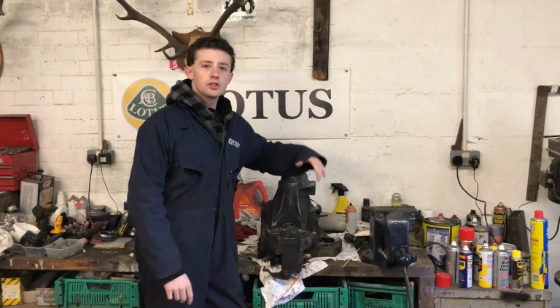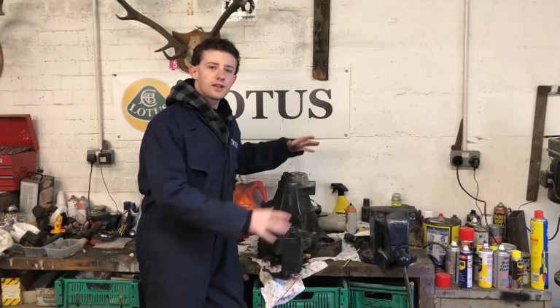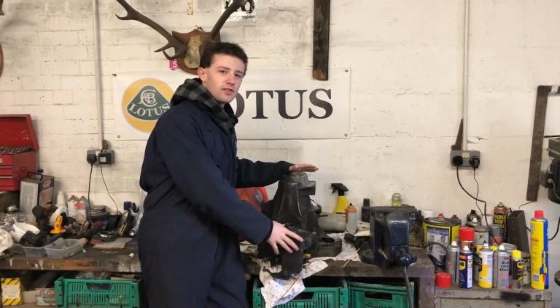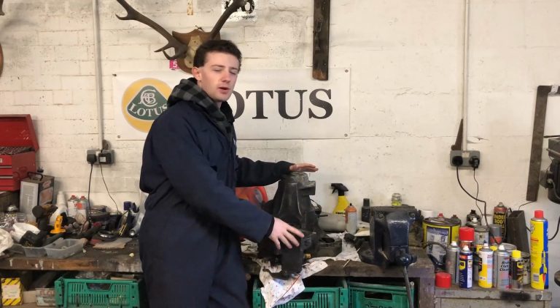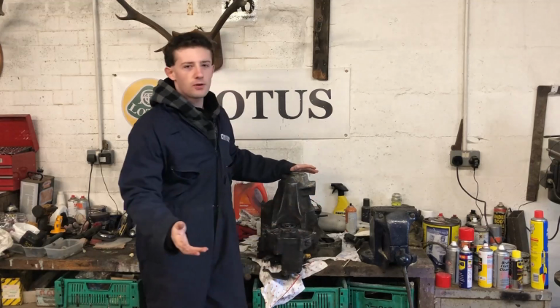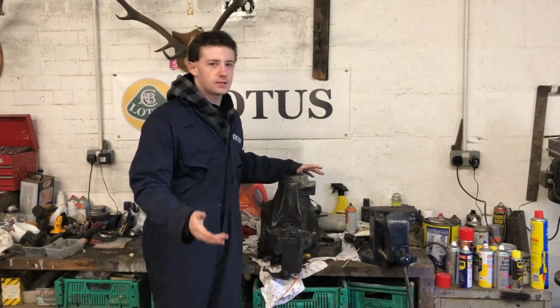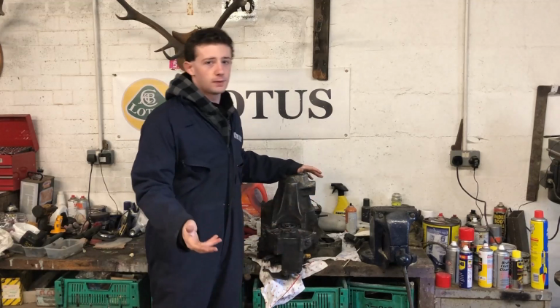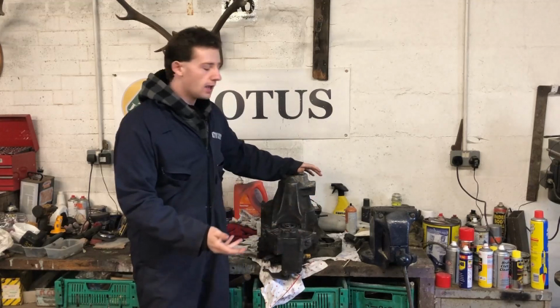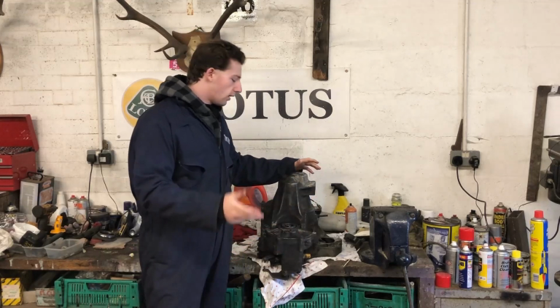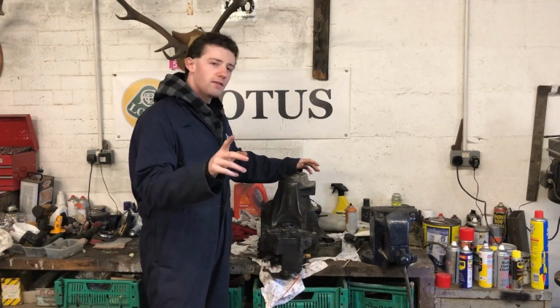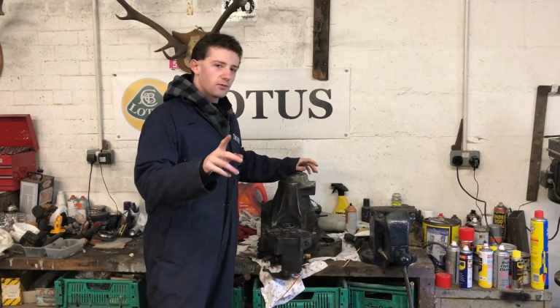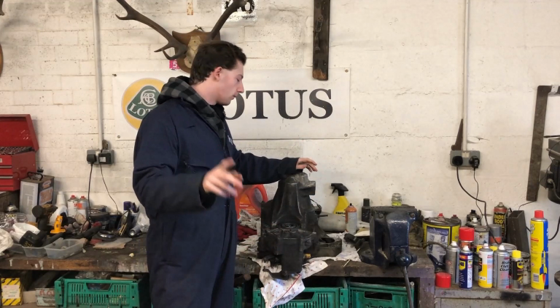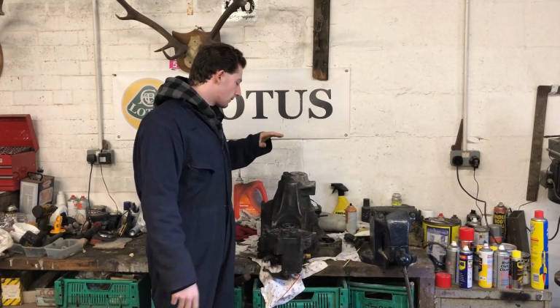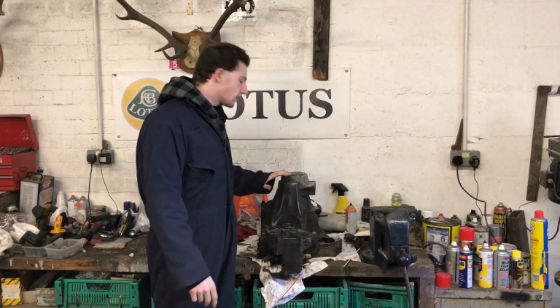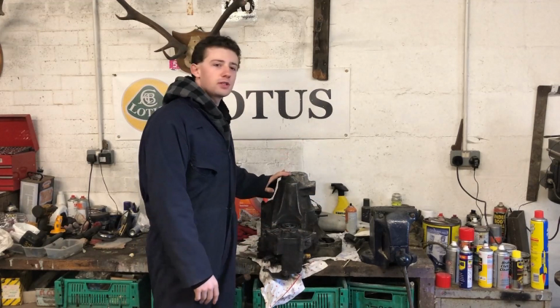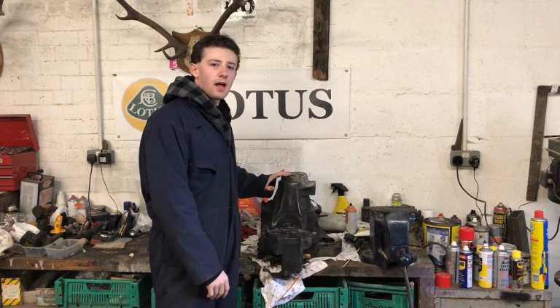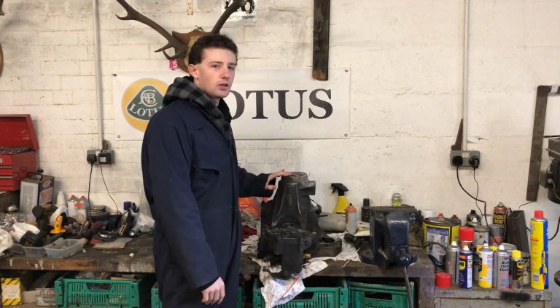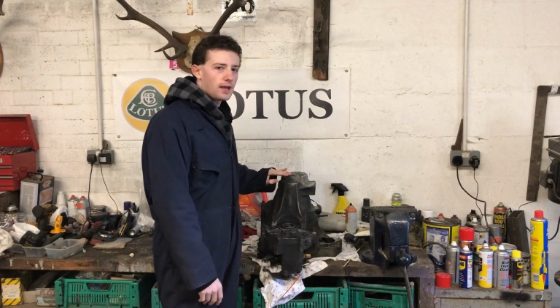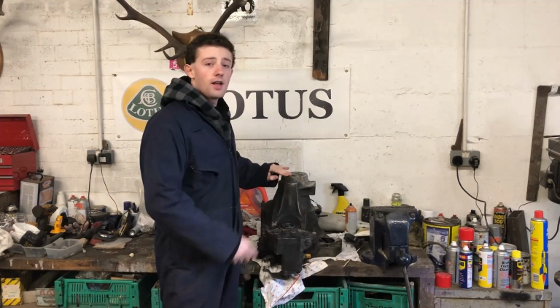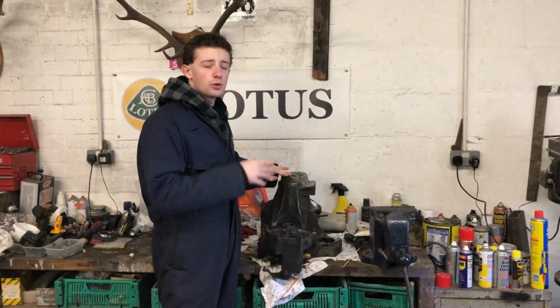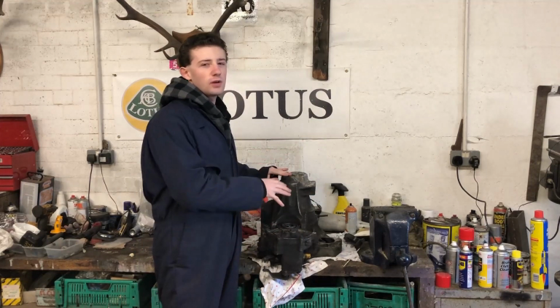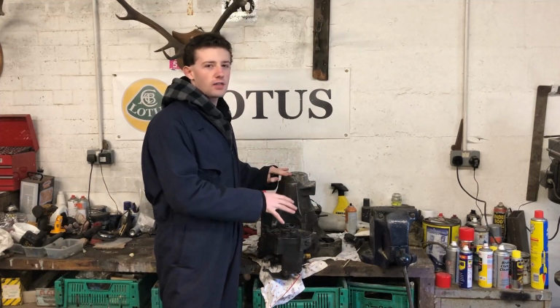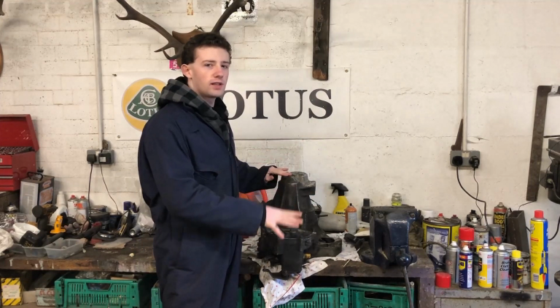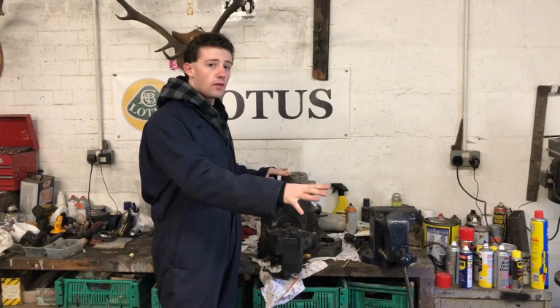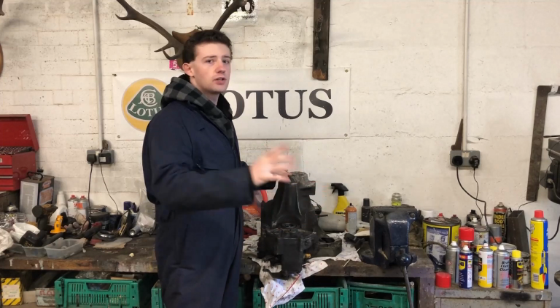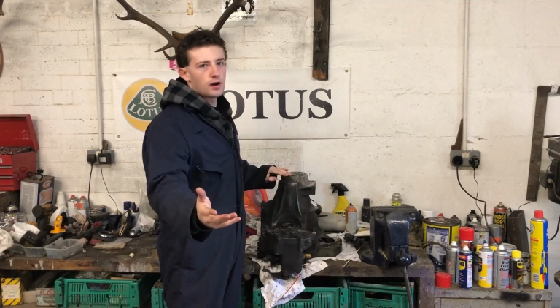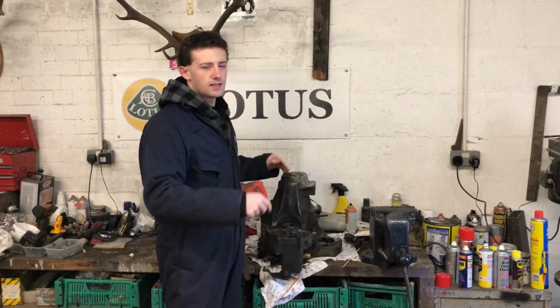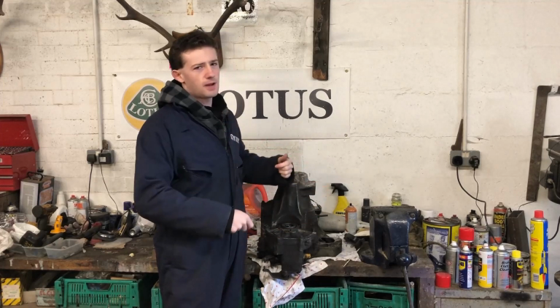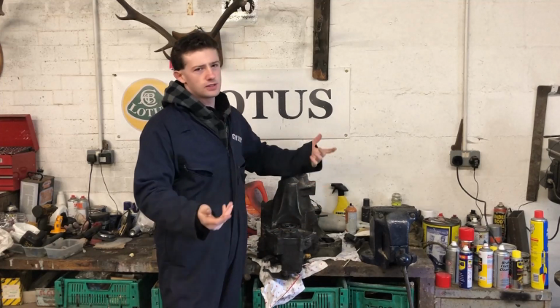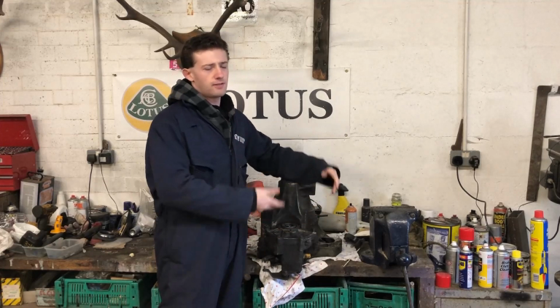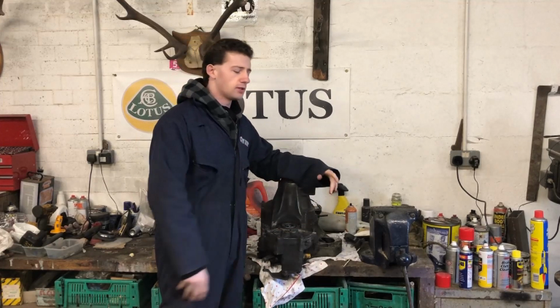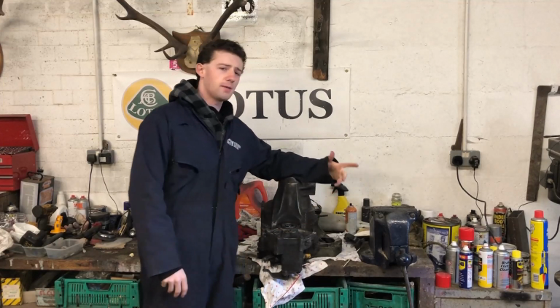We've got the gearbox on the table and we're about ready to split it open. One bit of advice before you do: there's a massive 14mm allen key on the back here, so you really want to crack that while it's still on the engine or in the car, because it takes a bit of force and it's a bit of a faff when it's on the table.